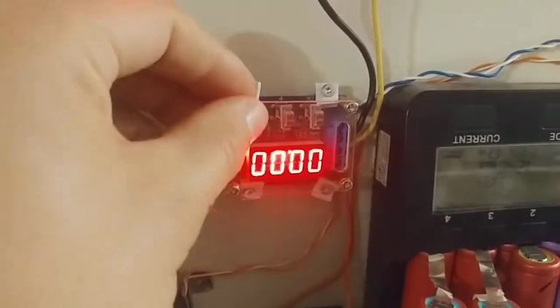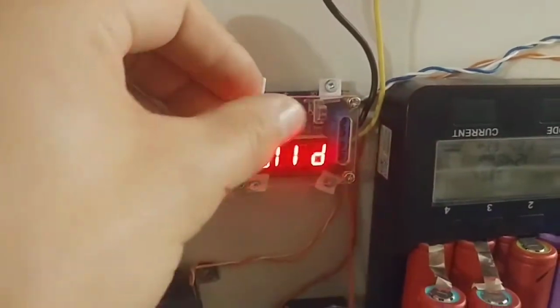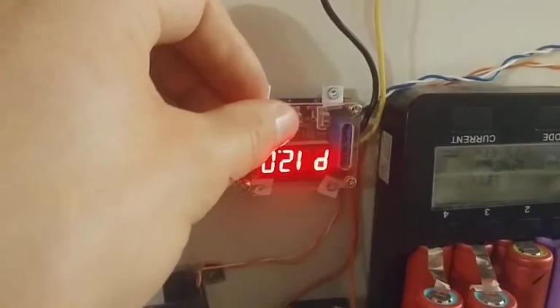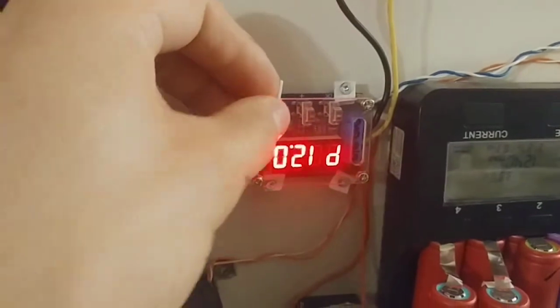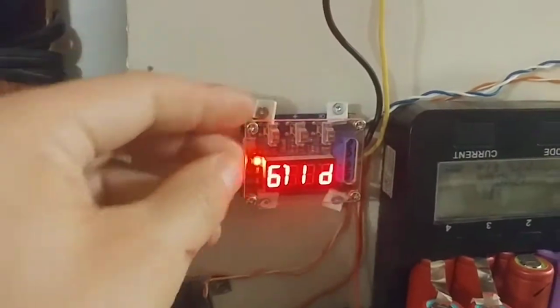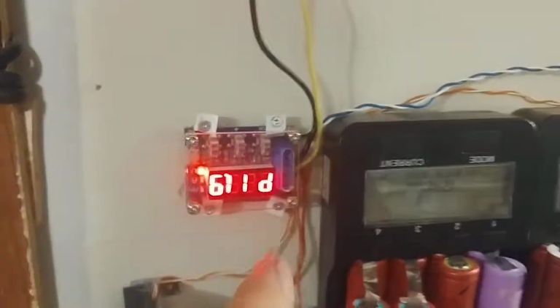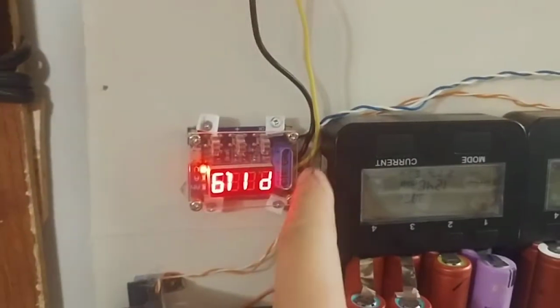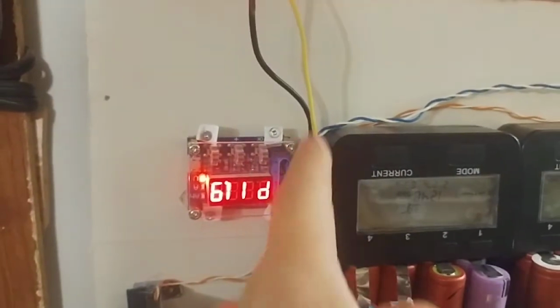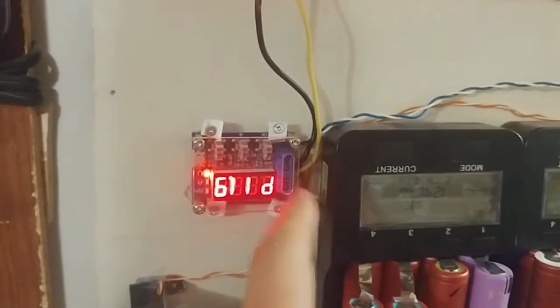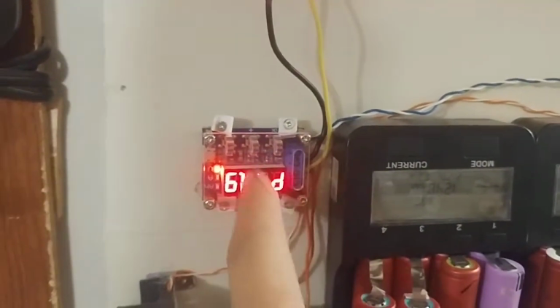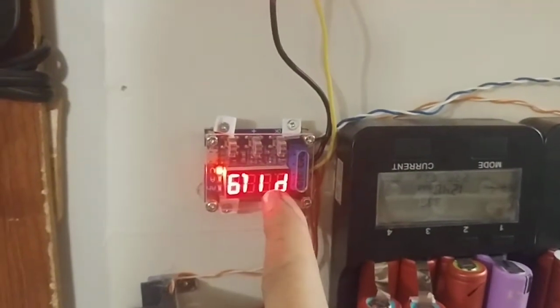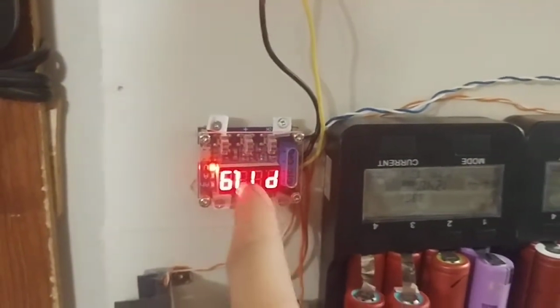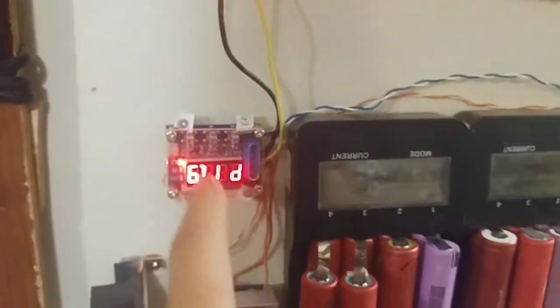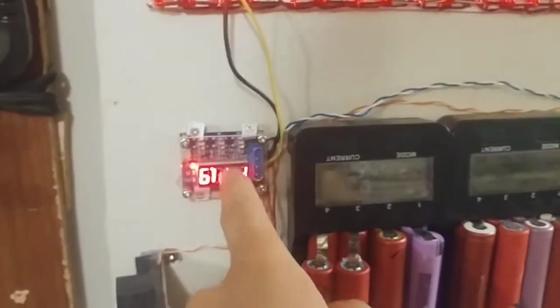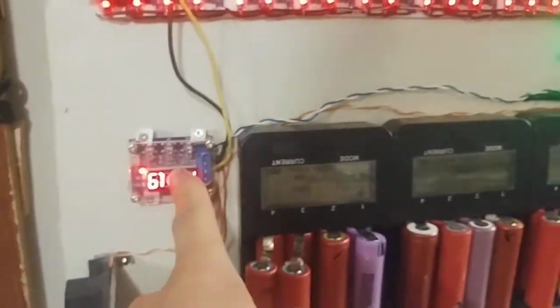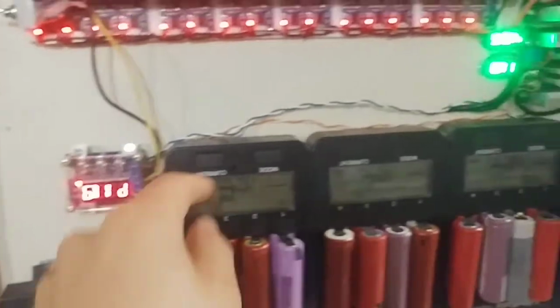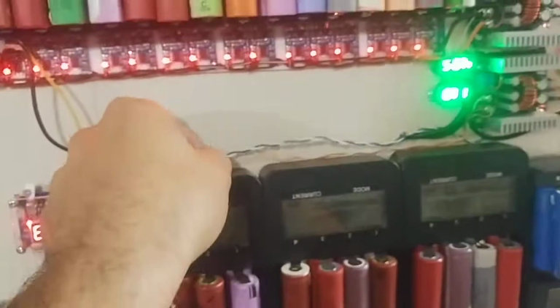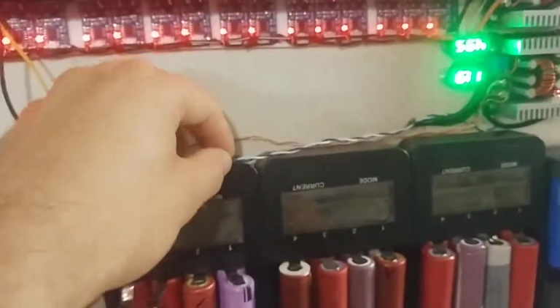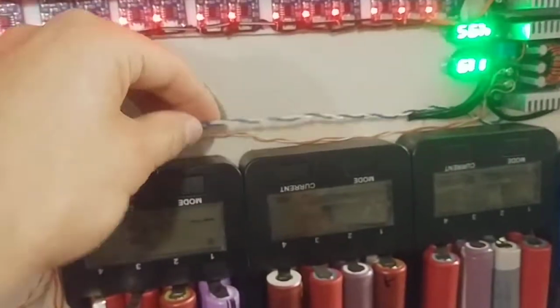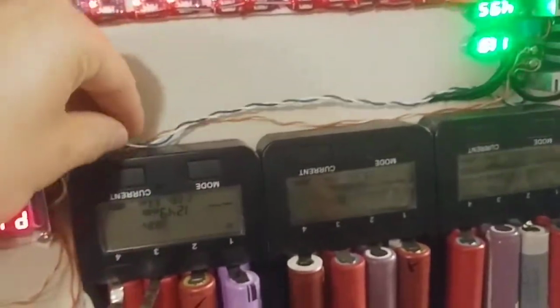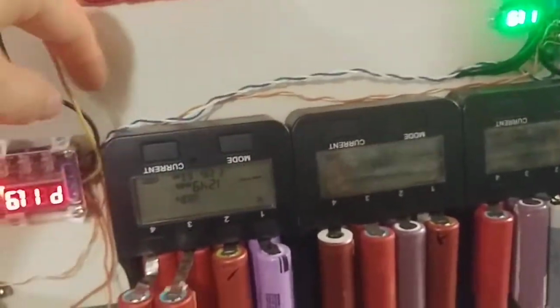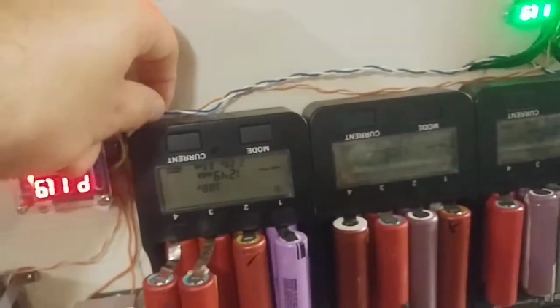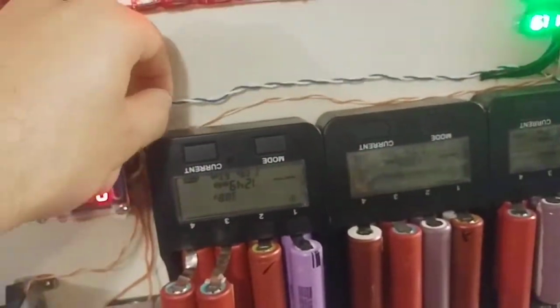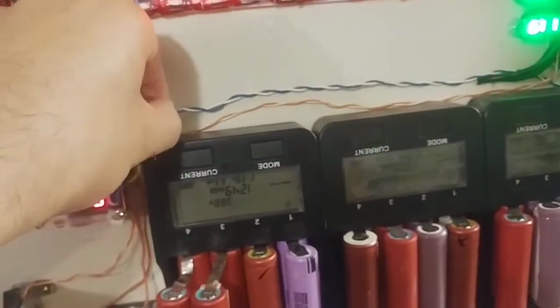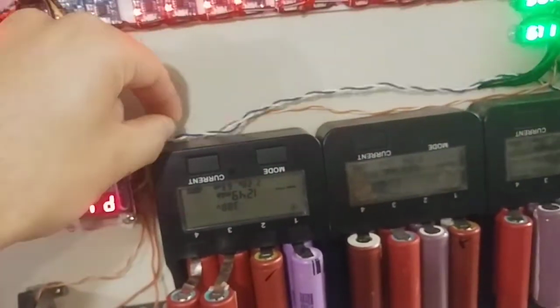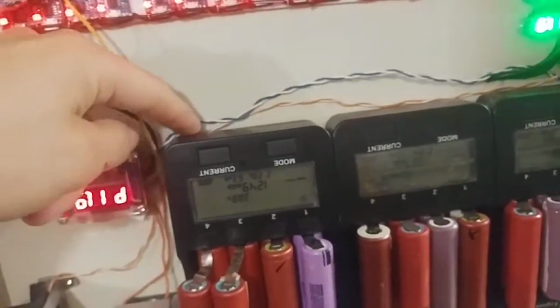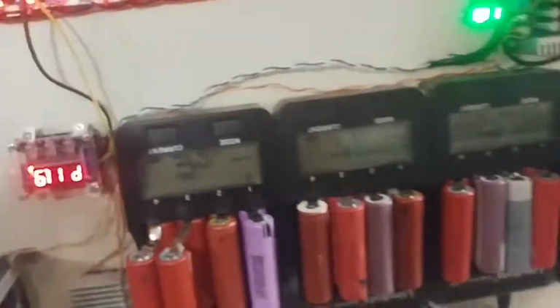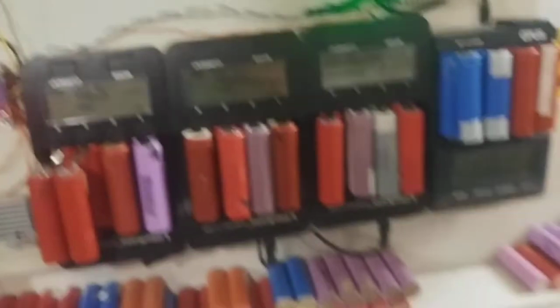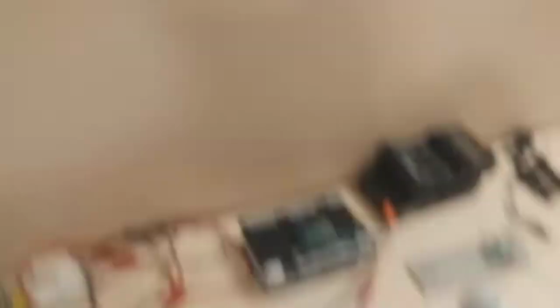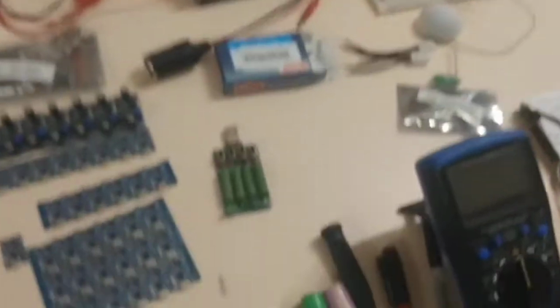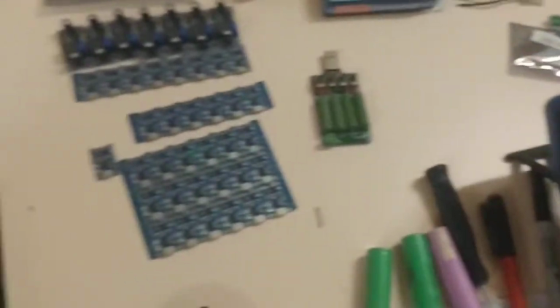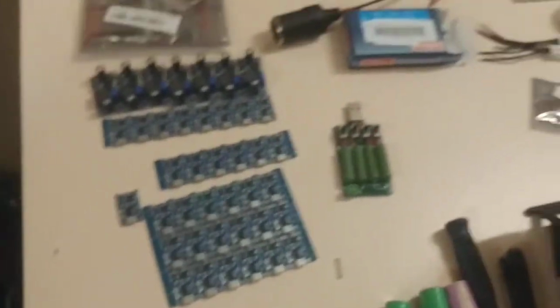I'm going to put an on-off switch onto this unit because I almost never use it, so I'd probably just put it somewhere right here — just one of those tiny on-off switches.